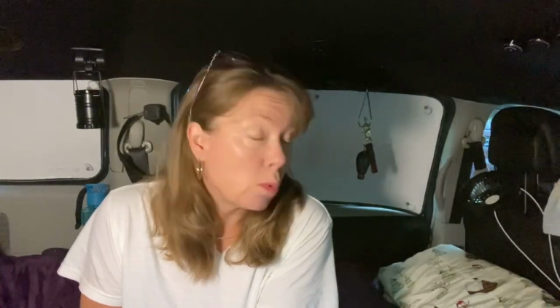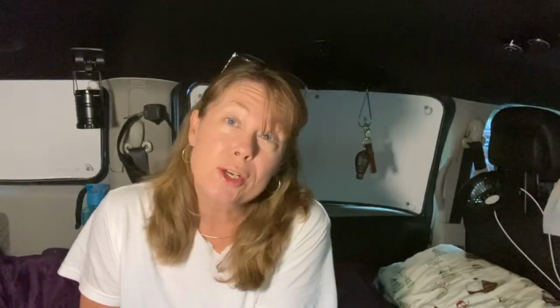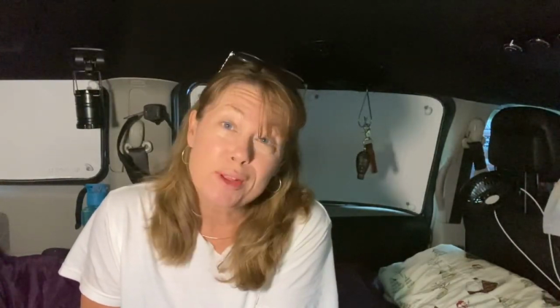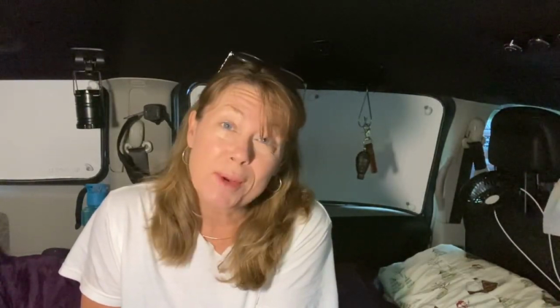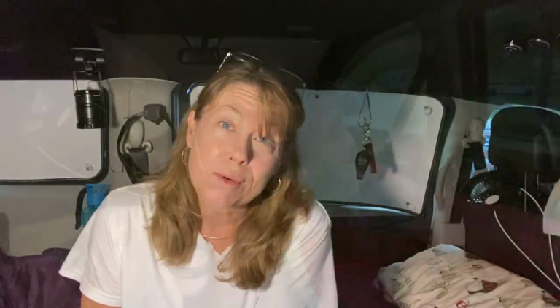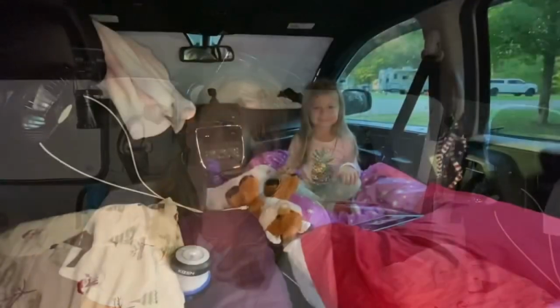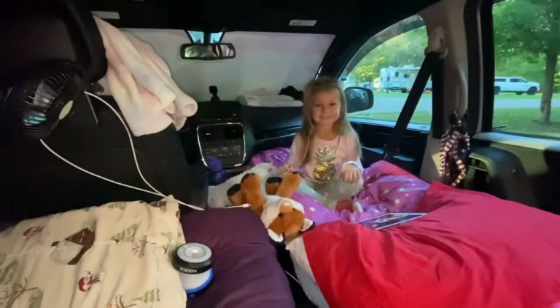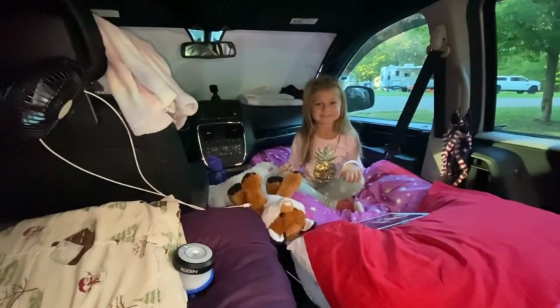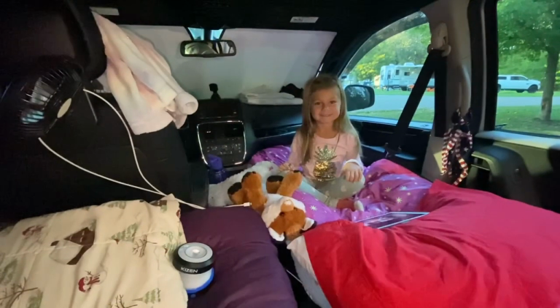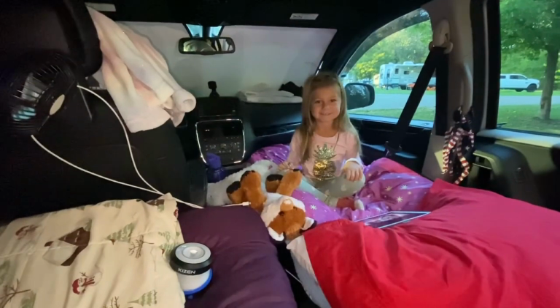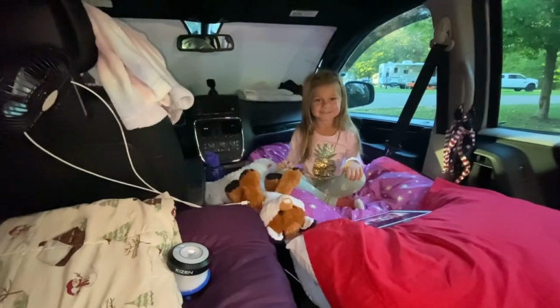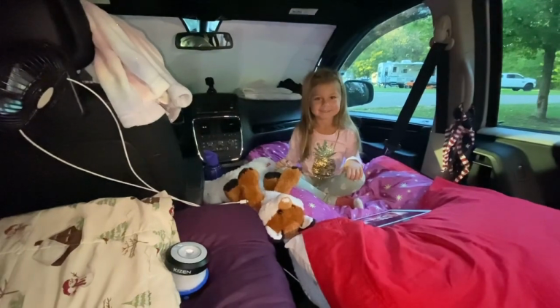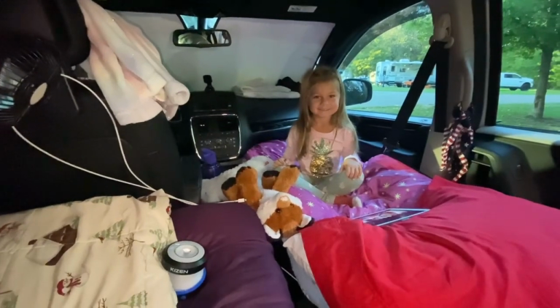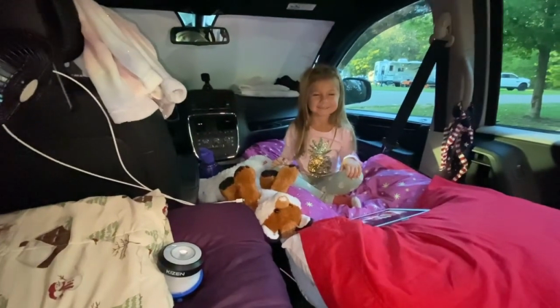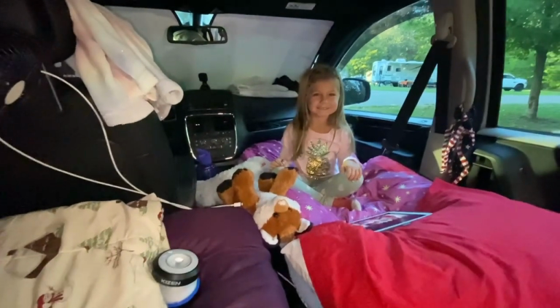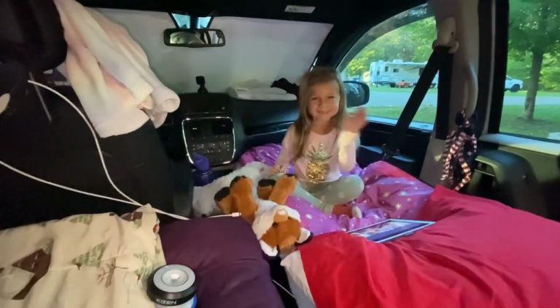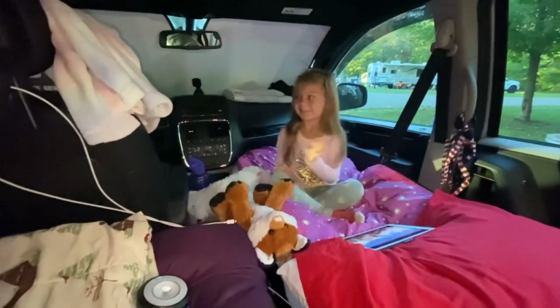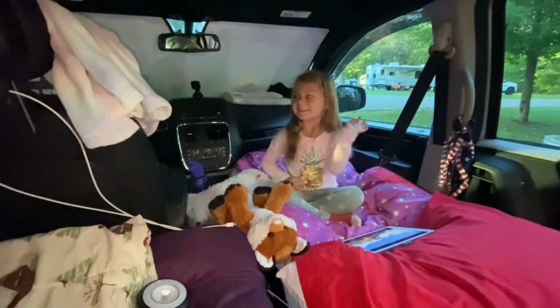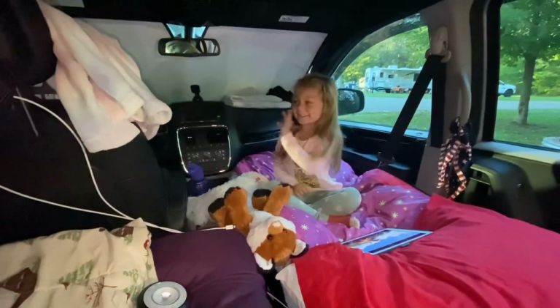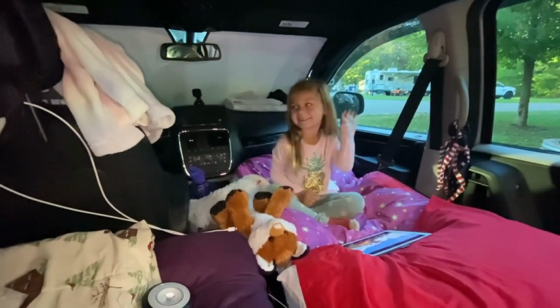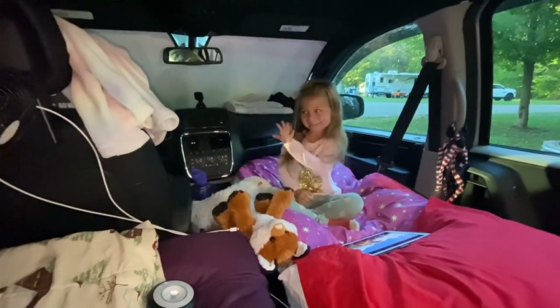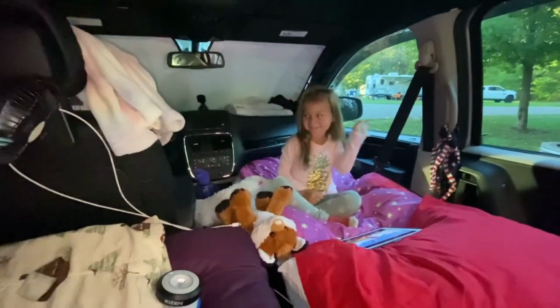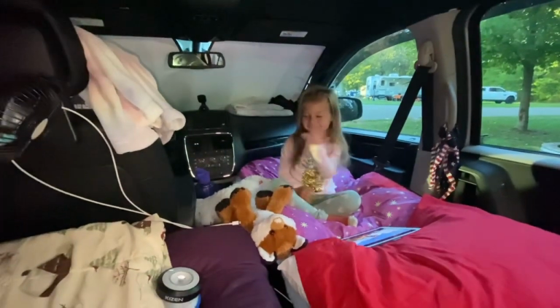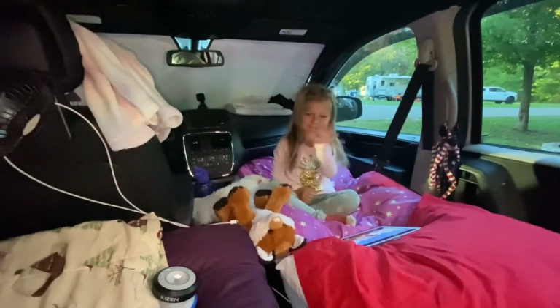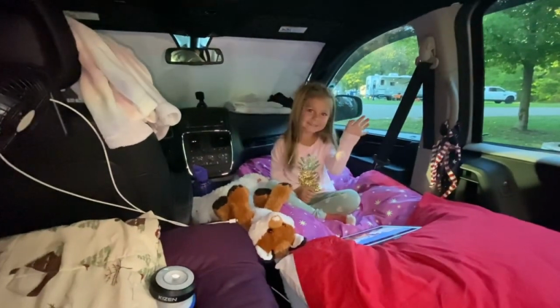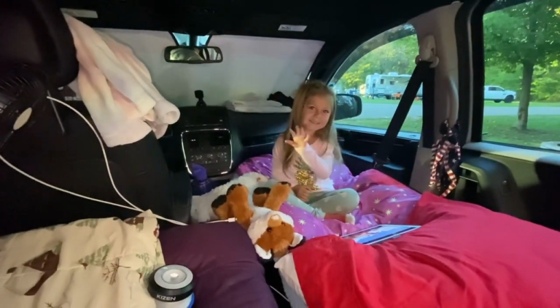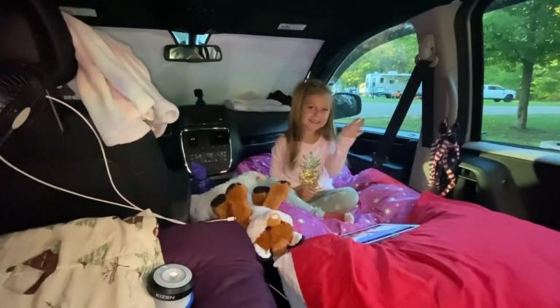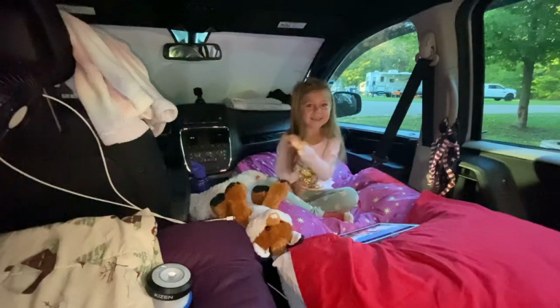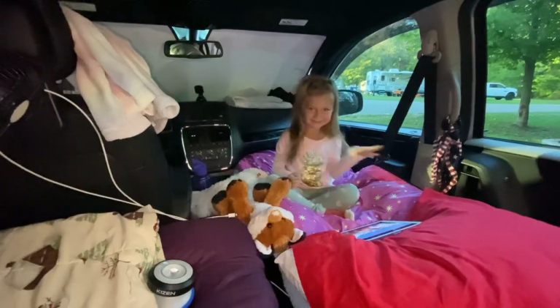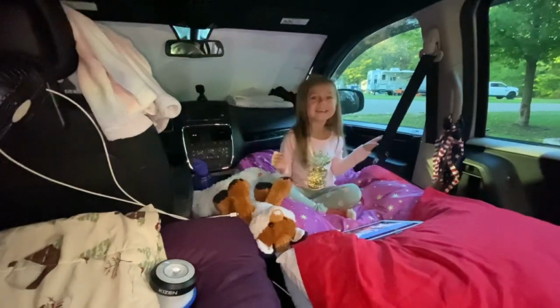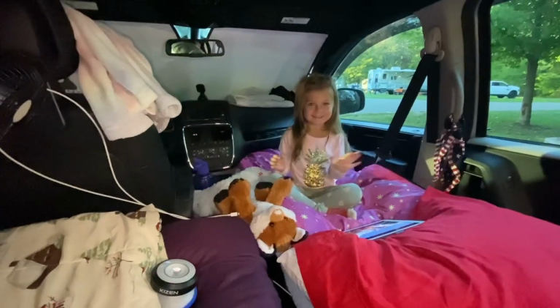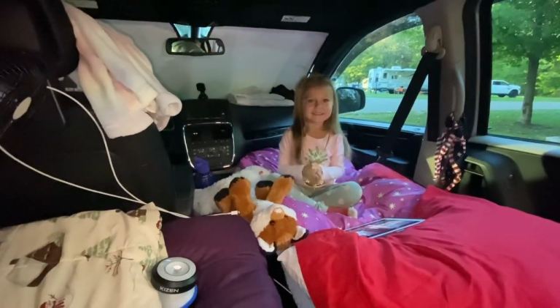We're going to show you the van right now. This is my sweet granddaughter, Clements. Can you say good morning? Good morning. Did you have a great rest? Uh-huh. Were you comfortable? Uh-huh.